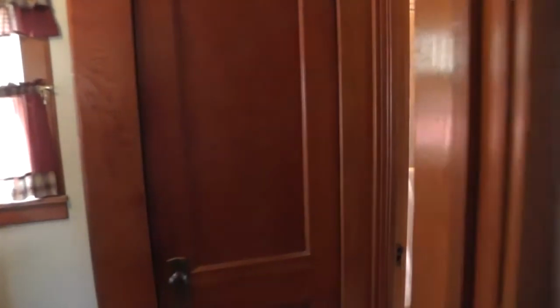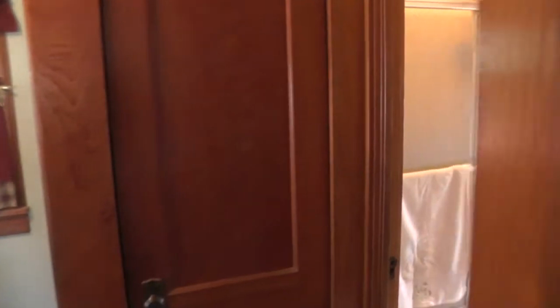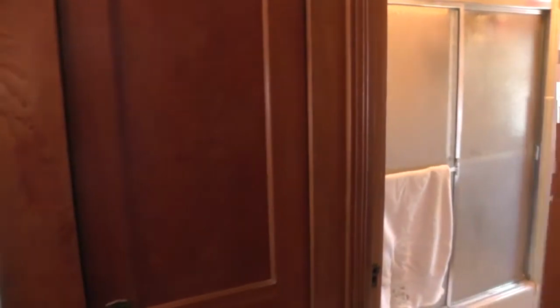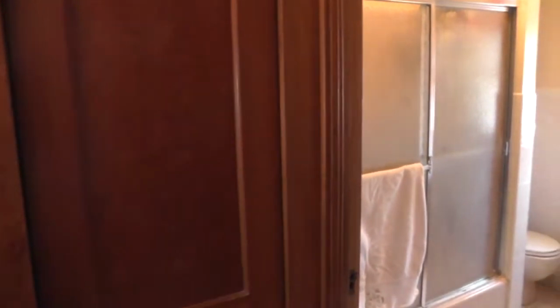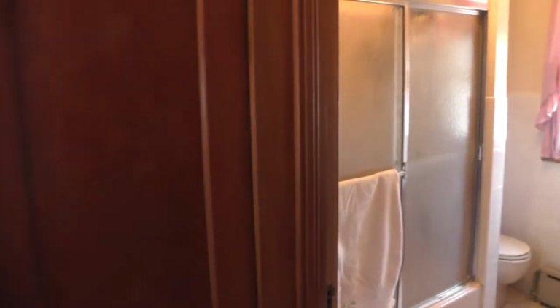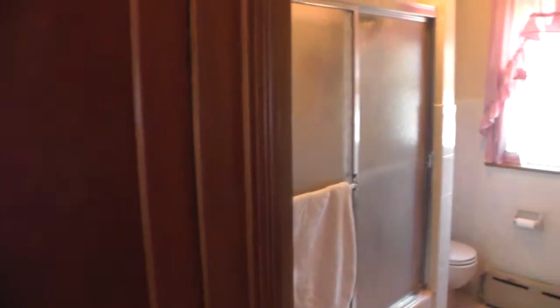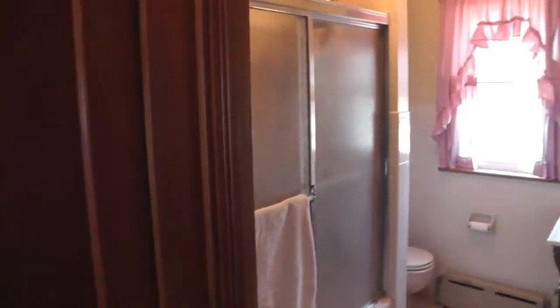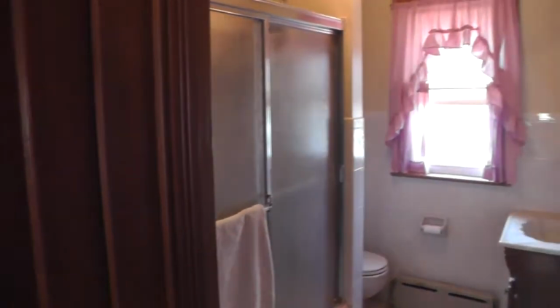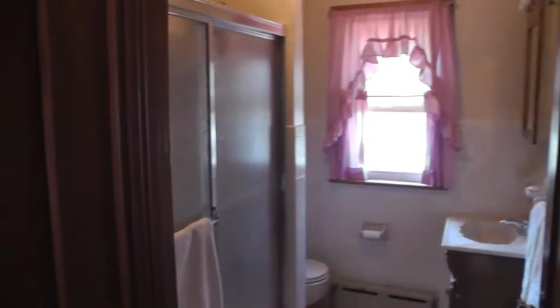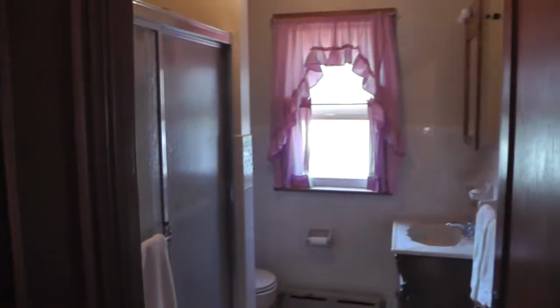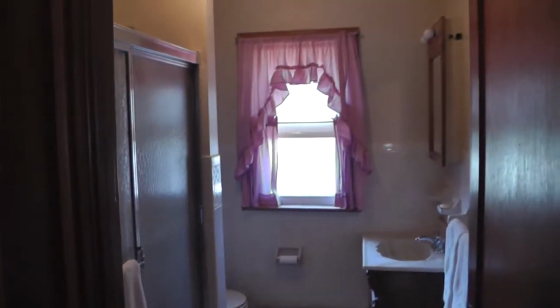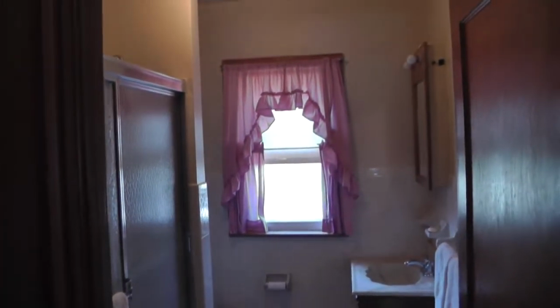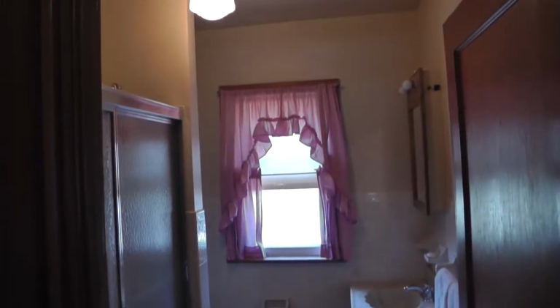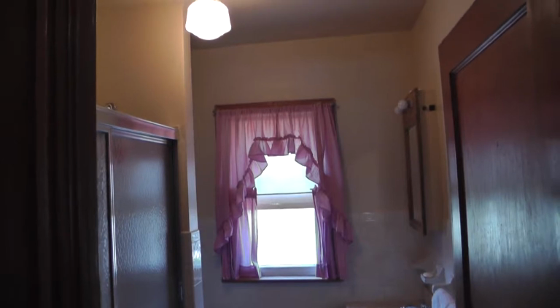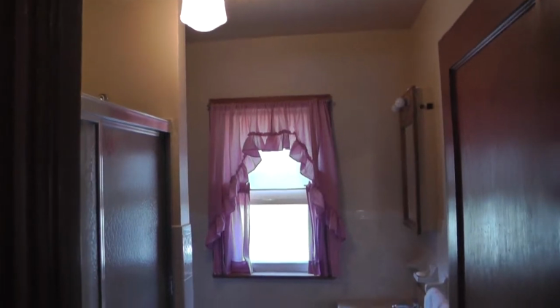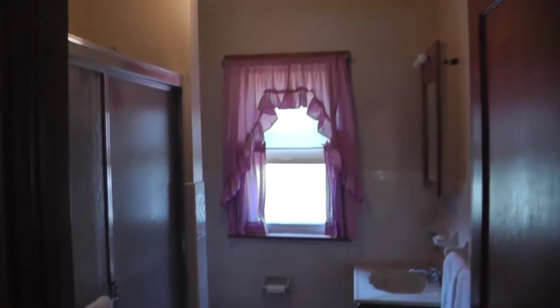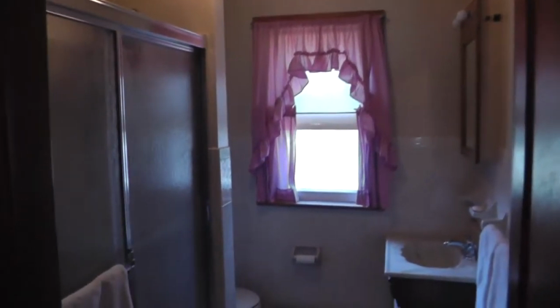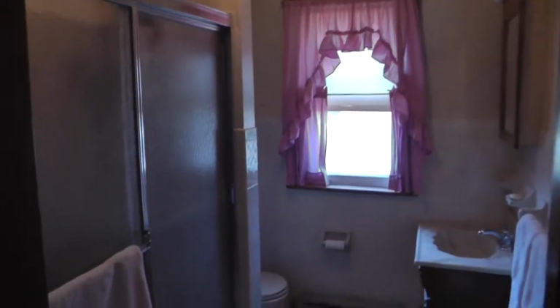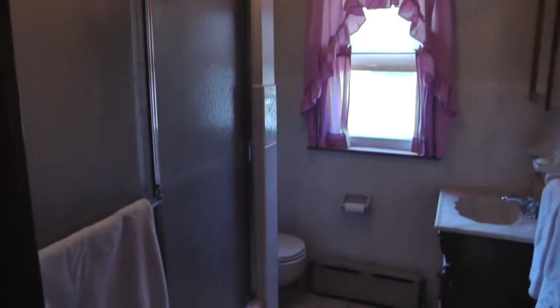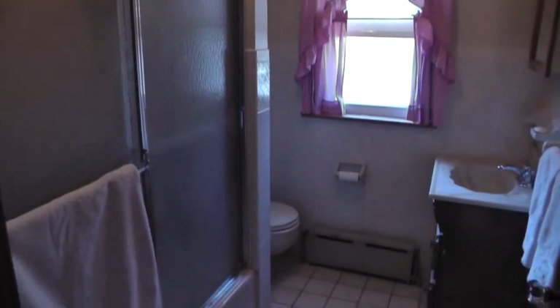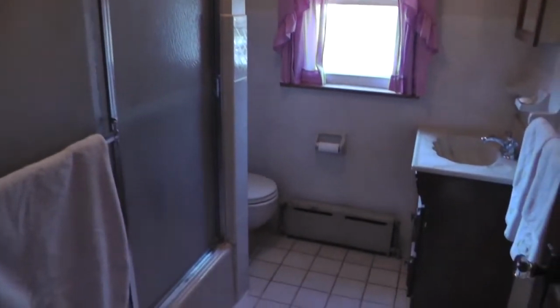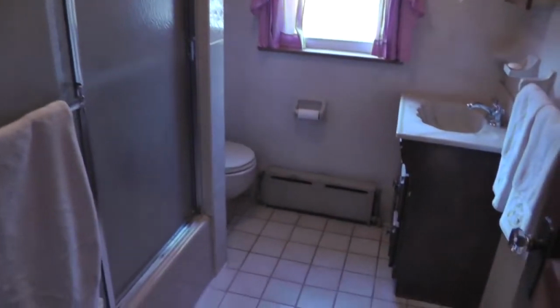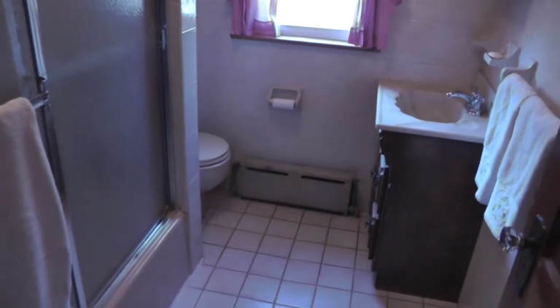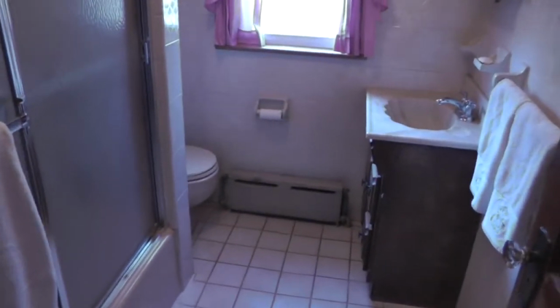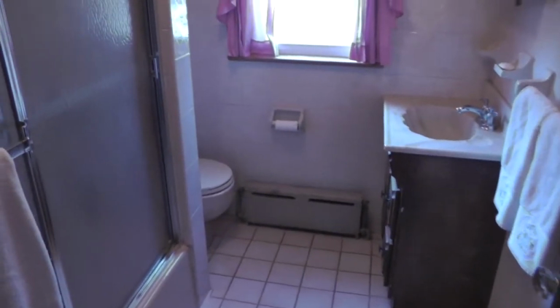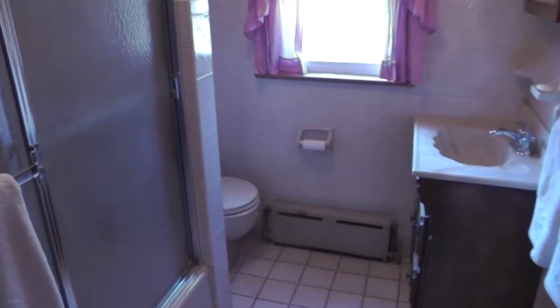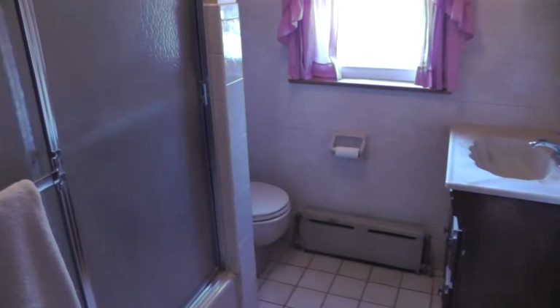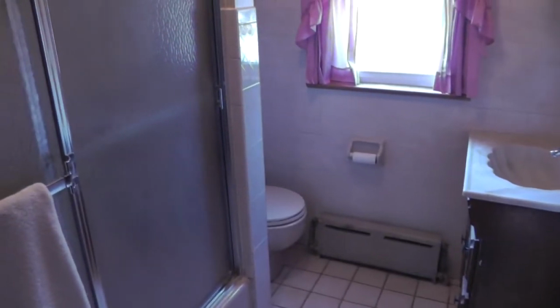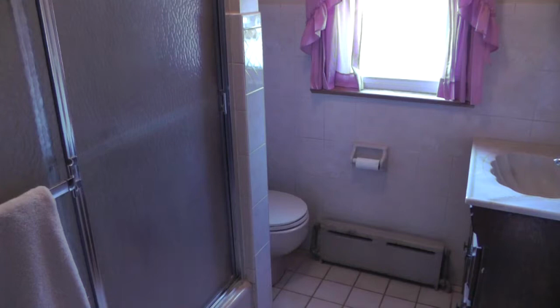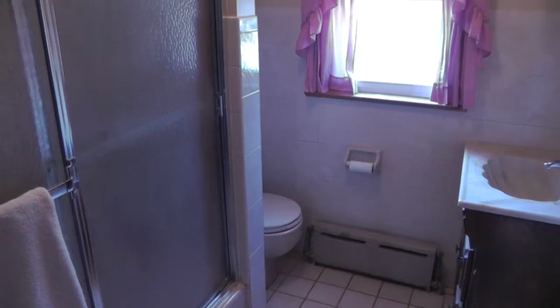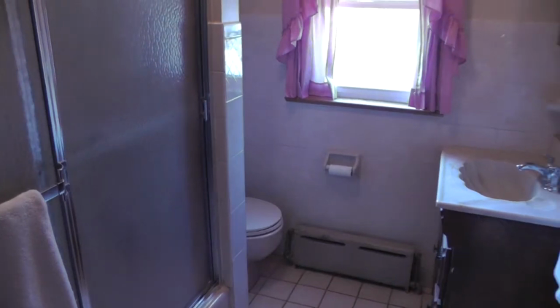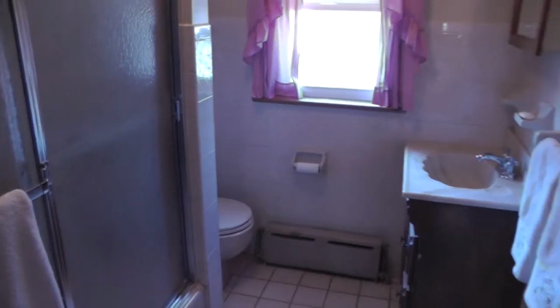Now we're heading back out into the hallway to check out the bath. There's a linen closet as we go in, a nice bath with tub, and a window out to the backyard.